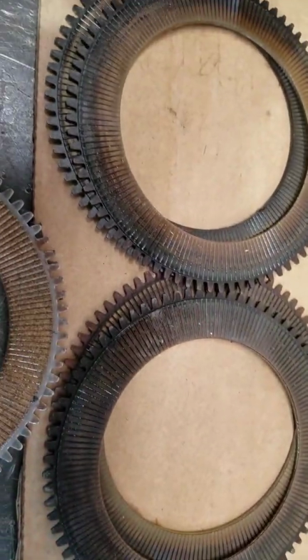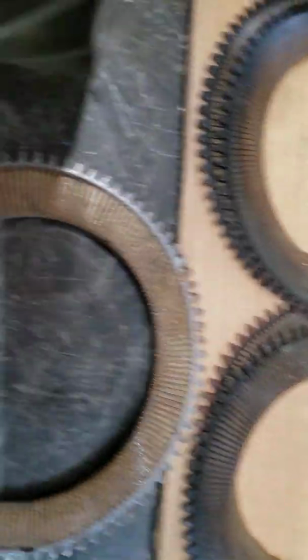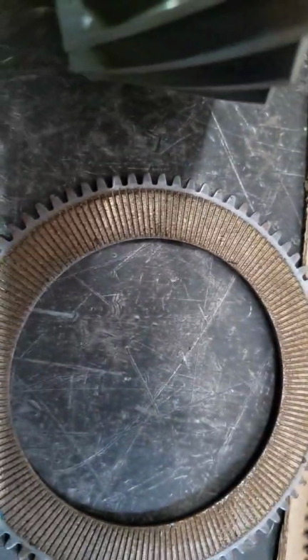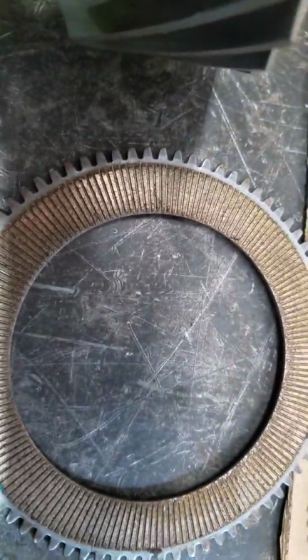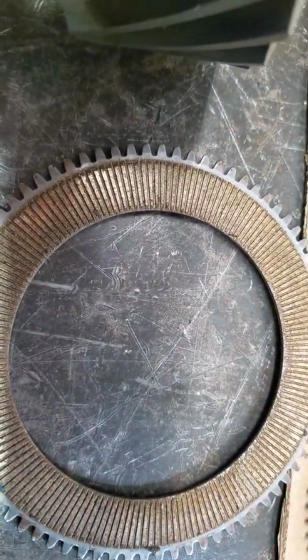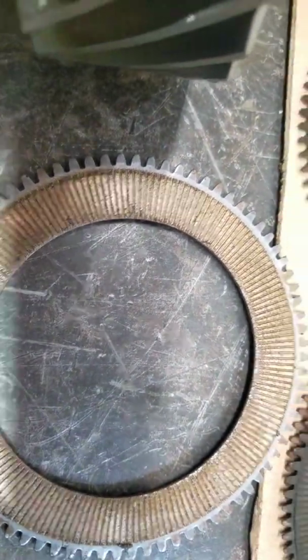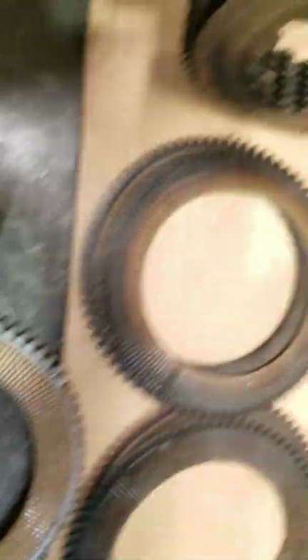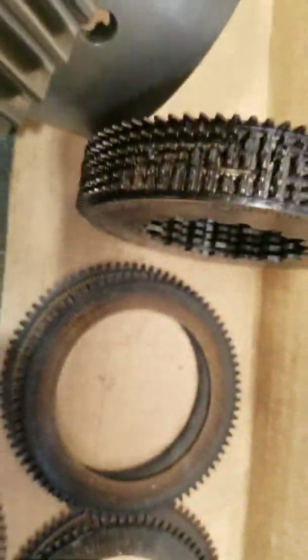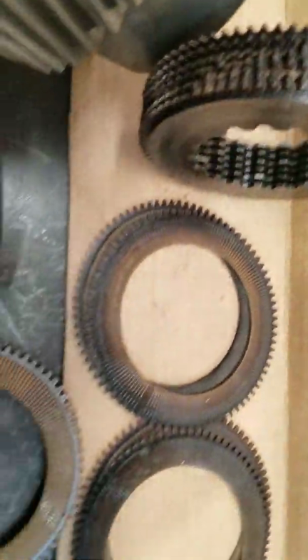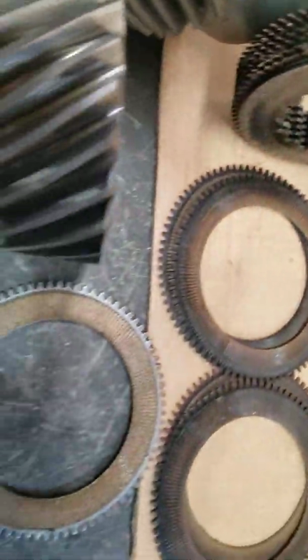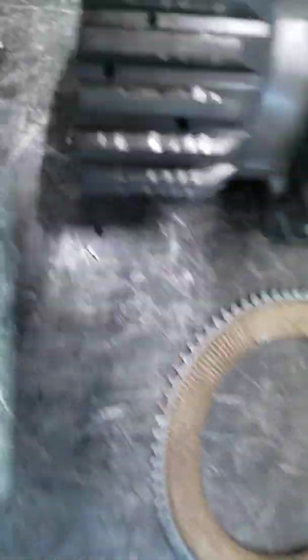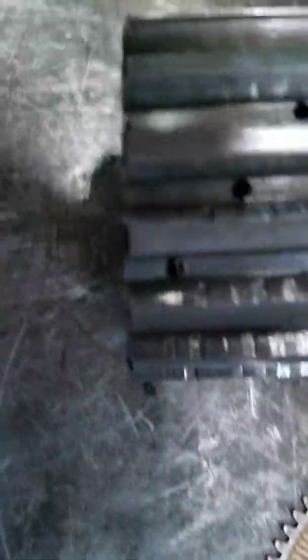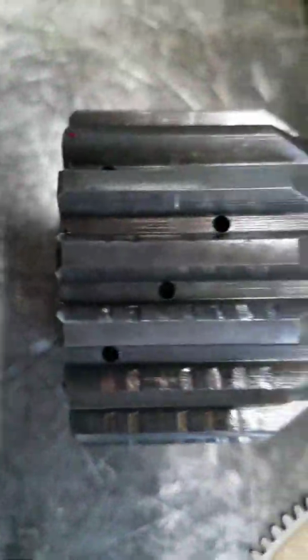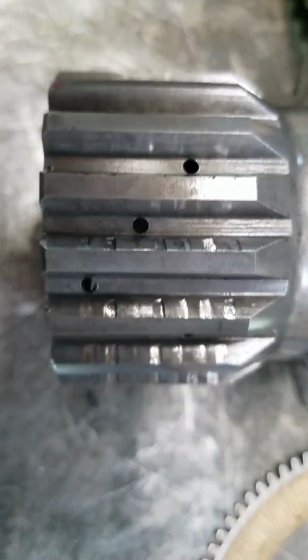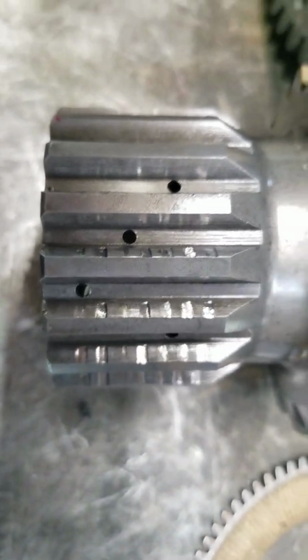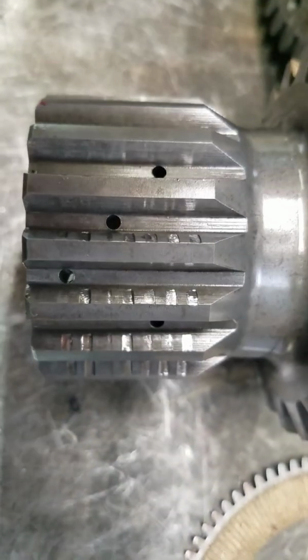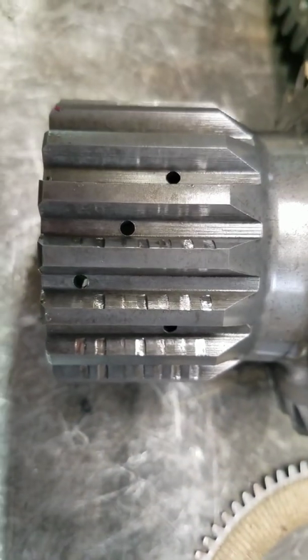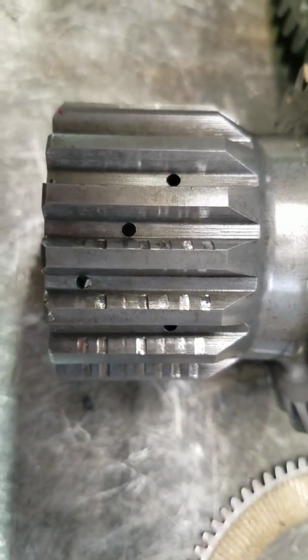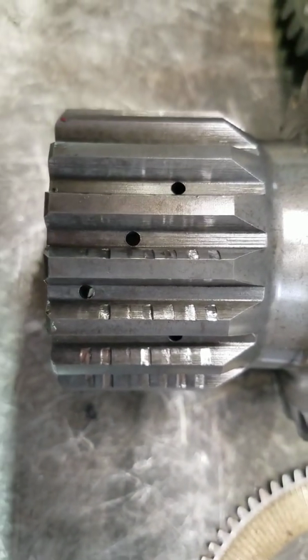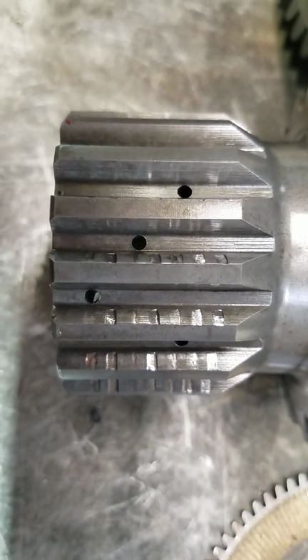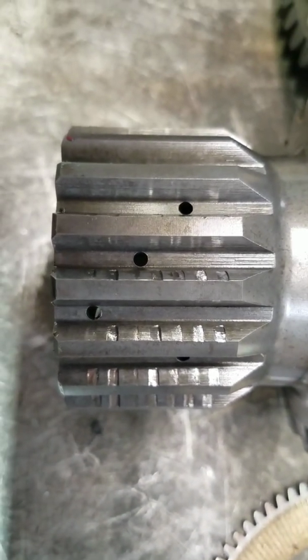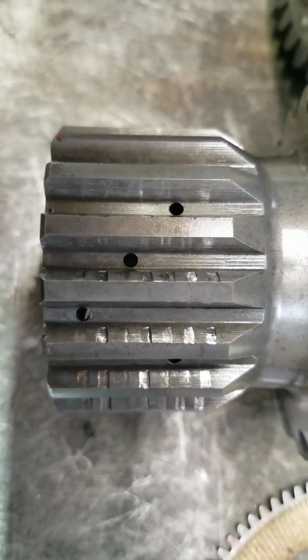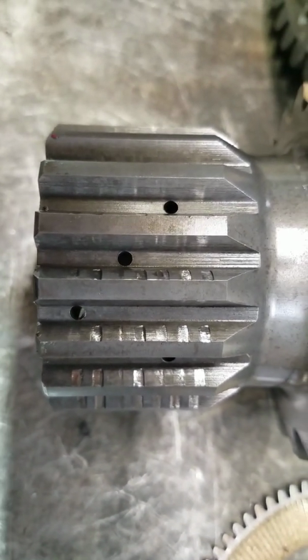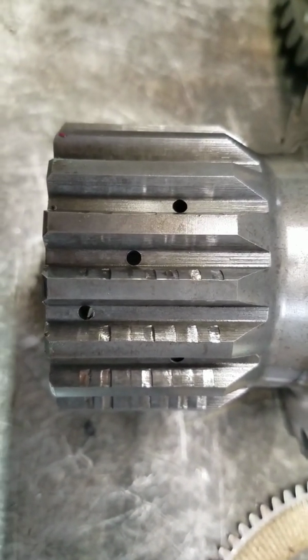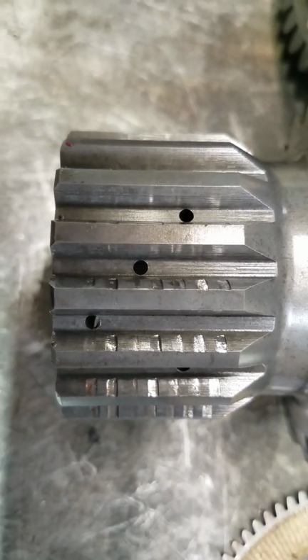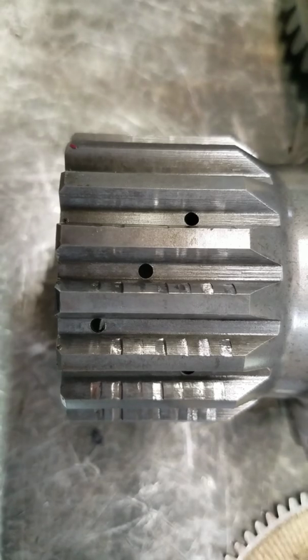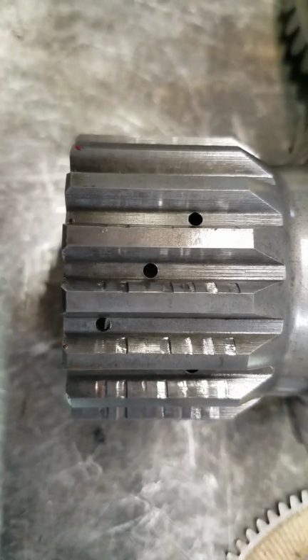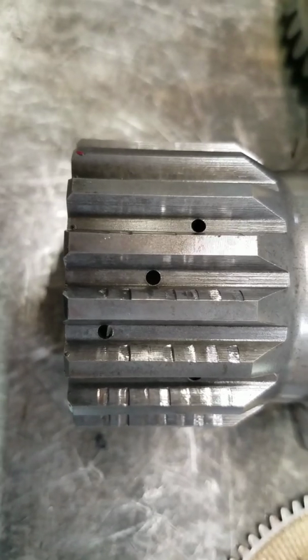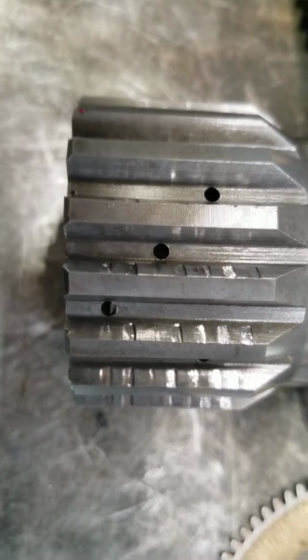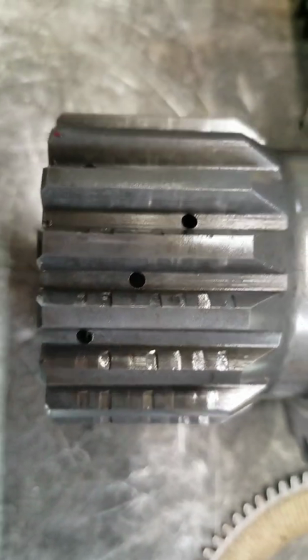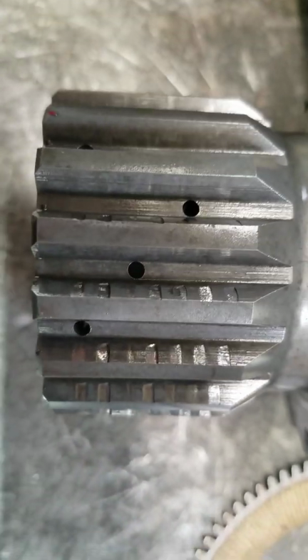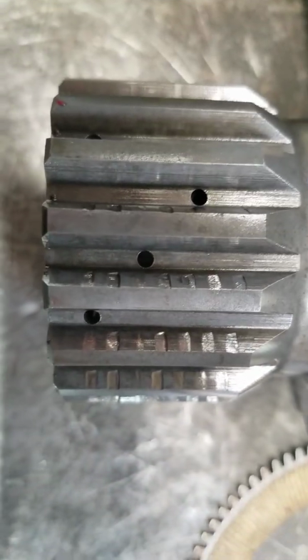This is a normal clutch plate. Now this is what happens to the clutch gear — the steel plates ride on these teeth and you can see they make indentations.